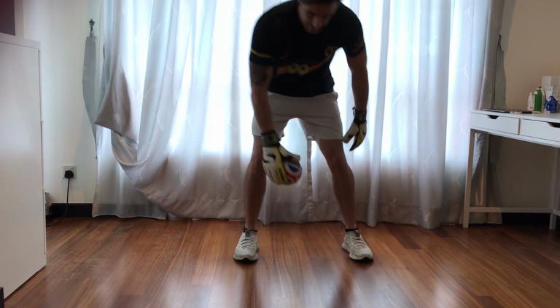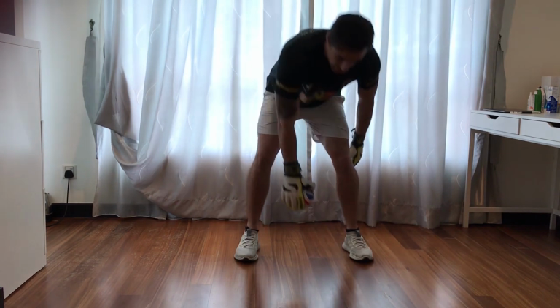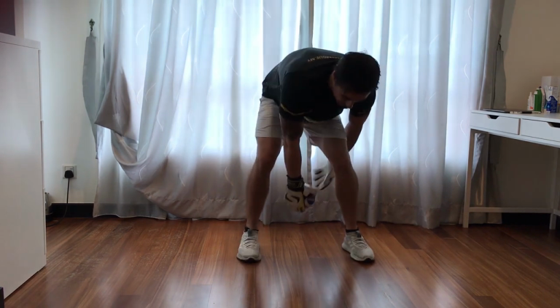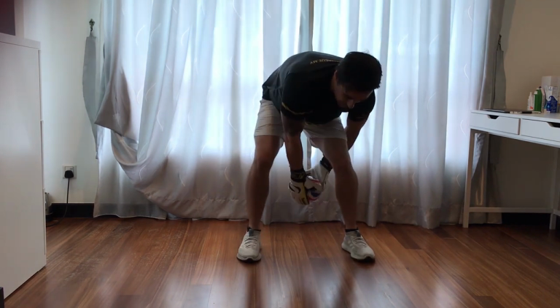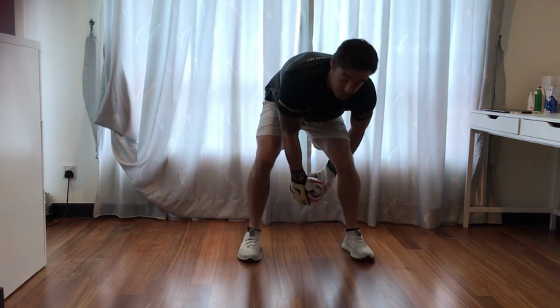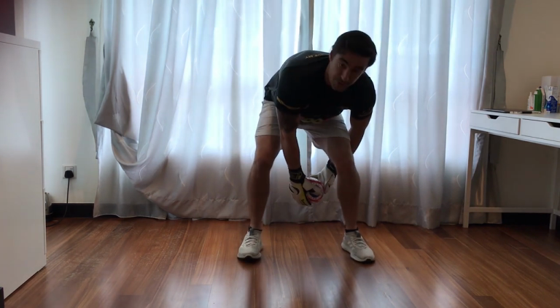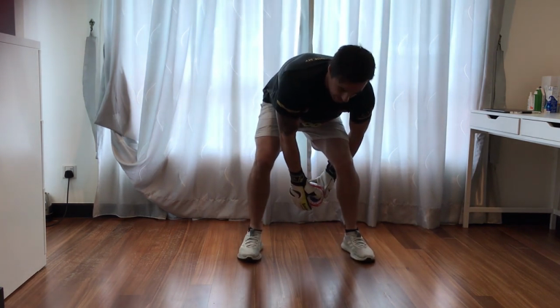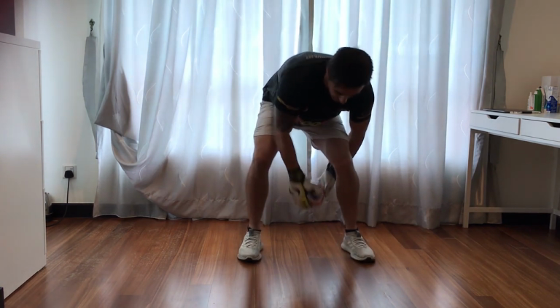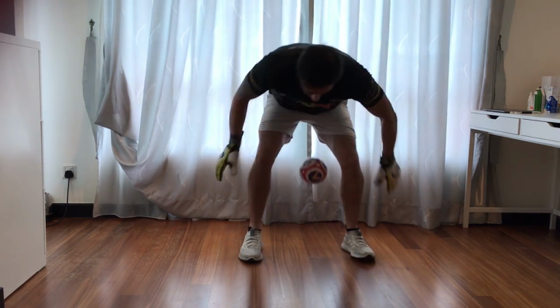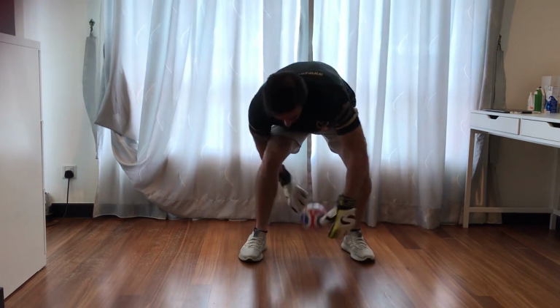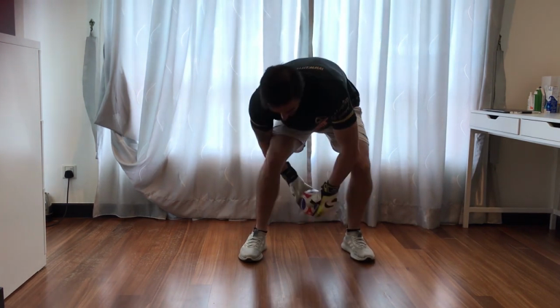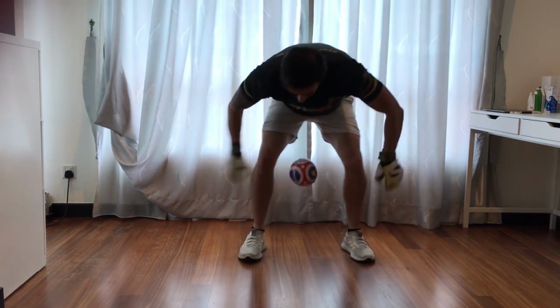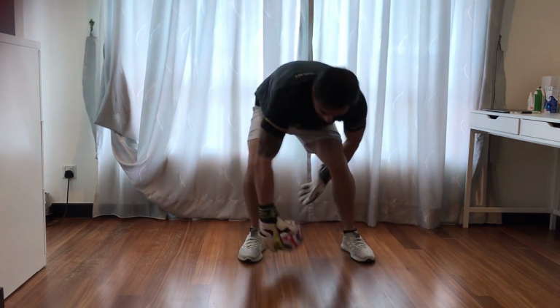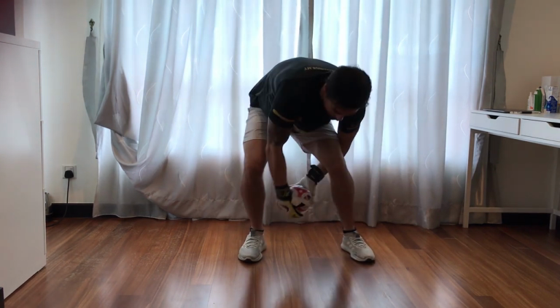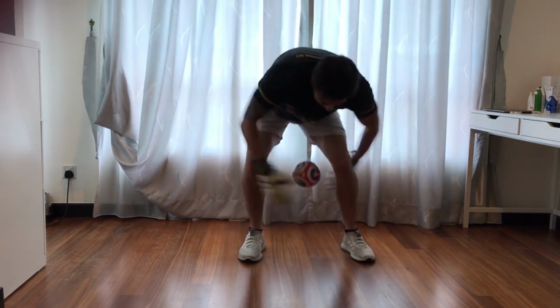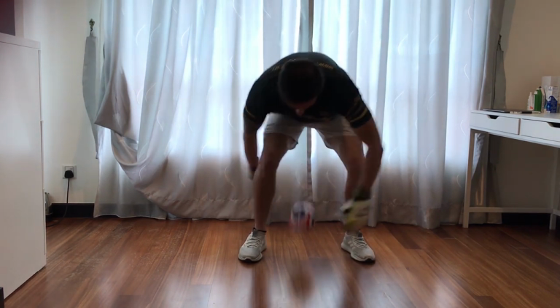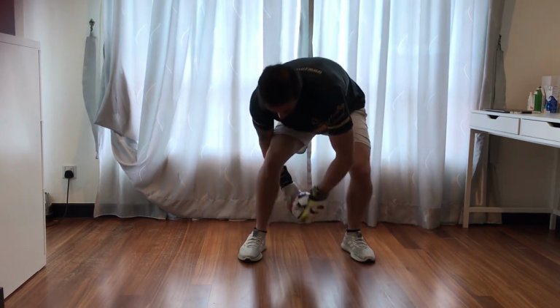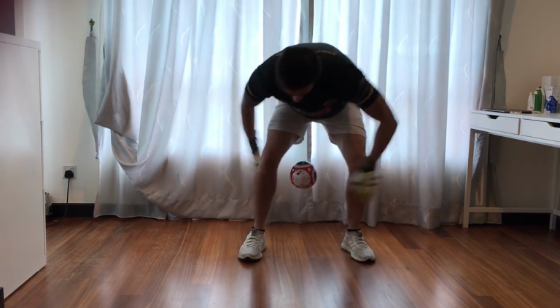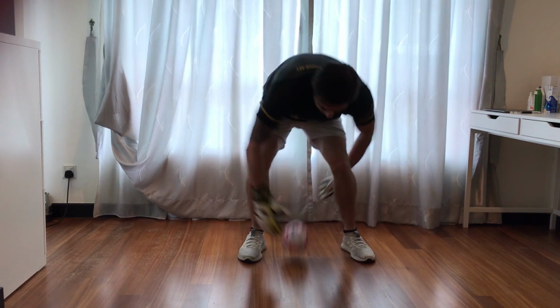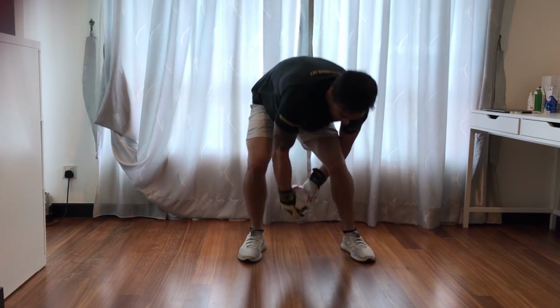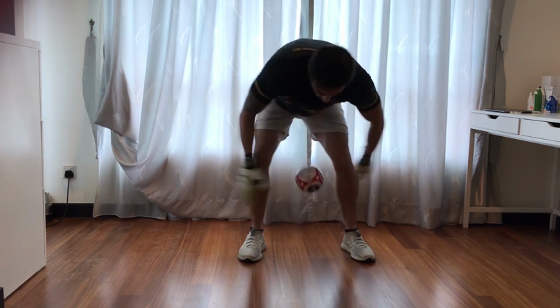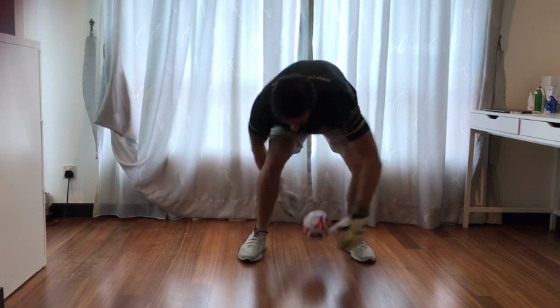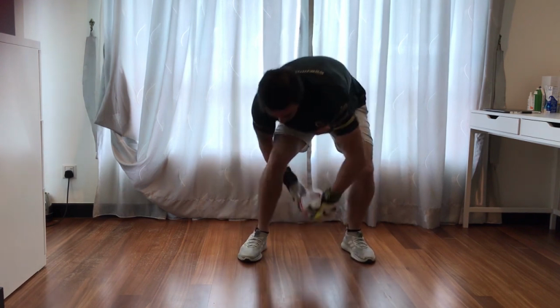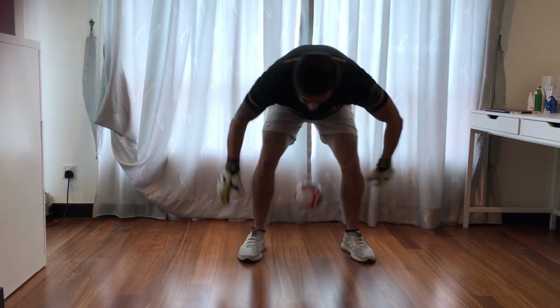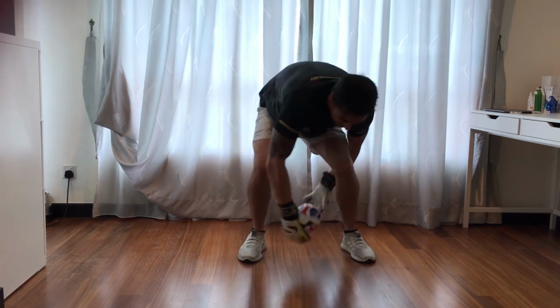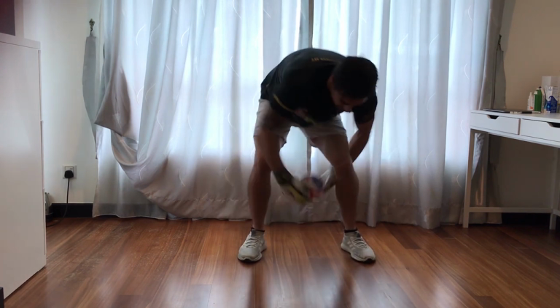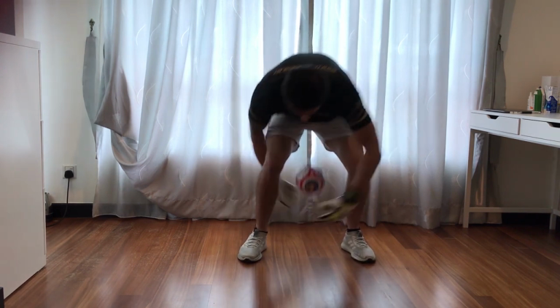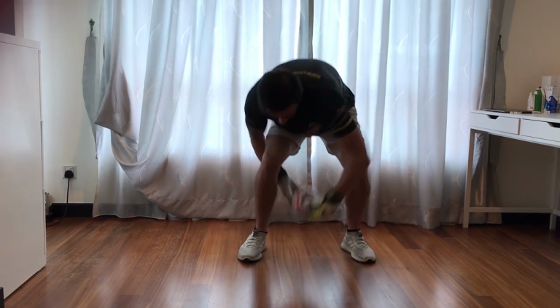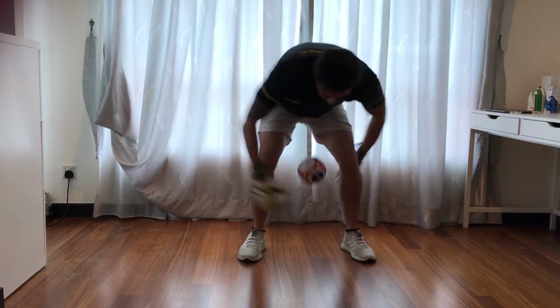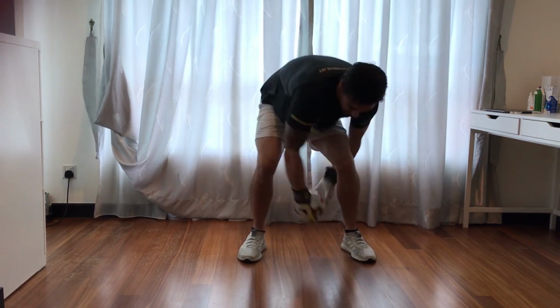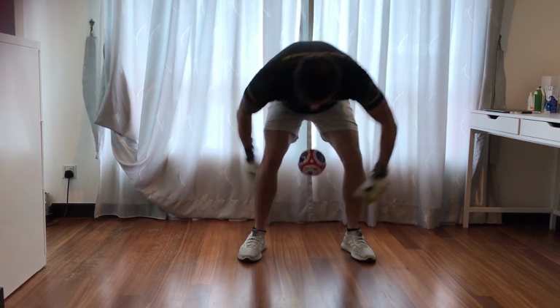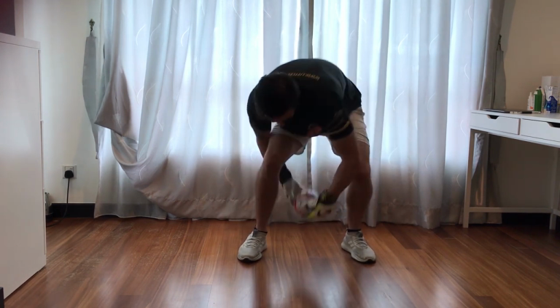Same thing — start with it between your legs, start with the bounce. Once you've got it mastered with the bounce, take the bounce out of it.